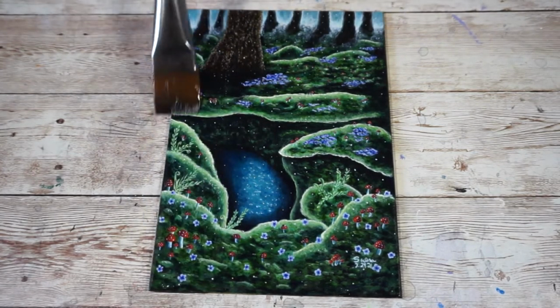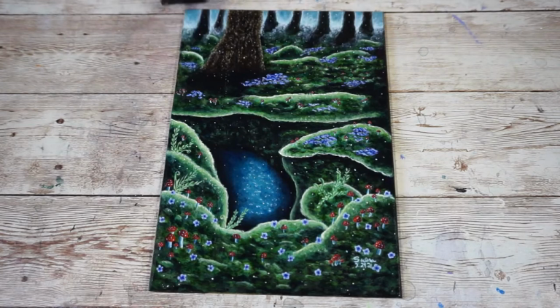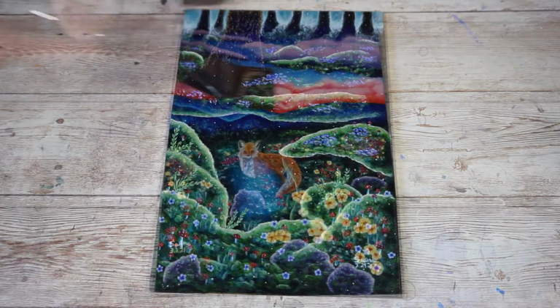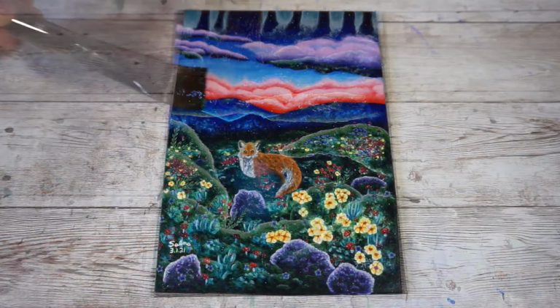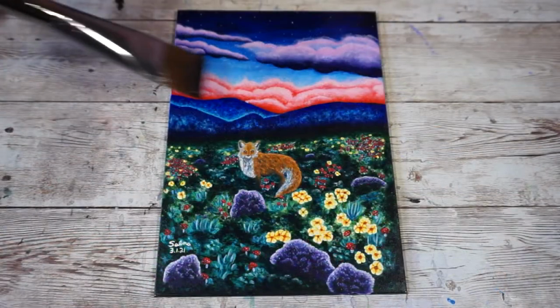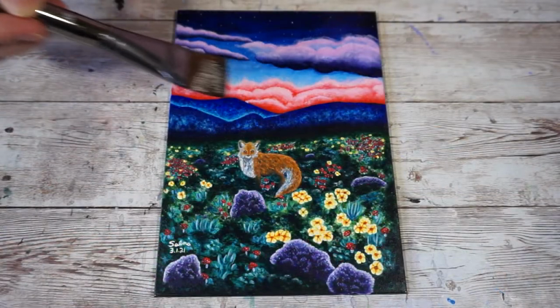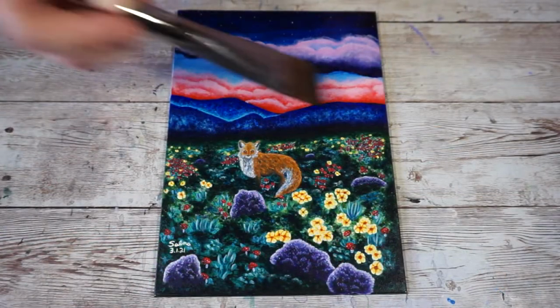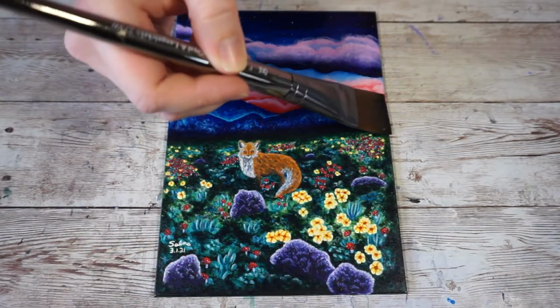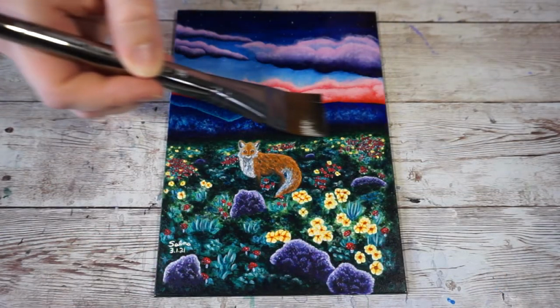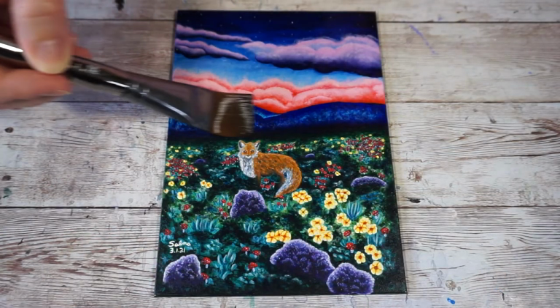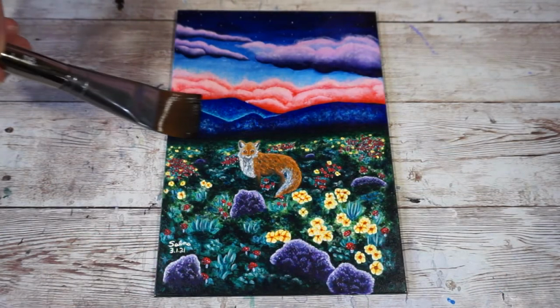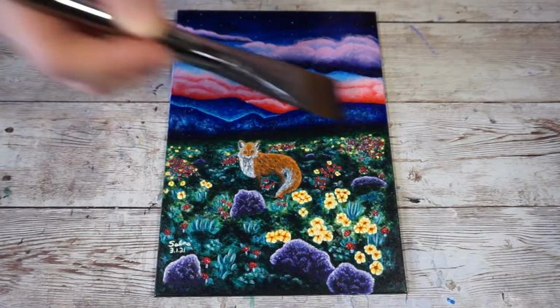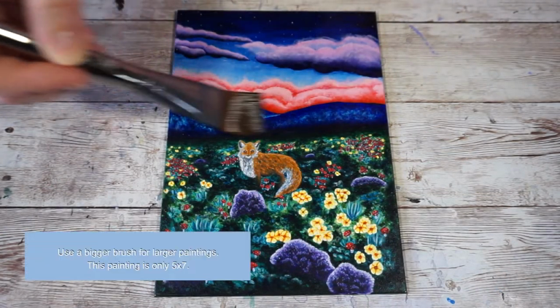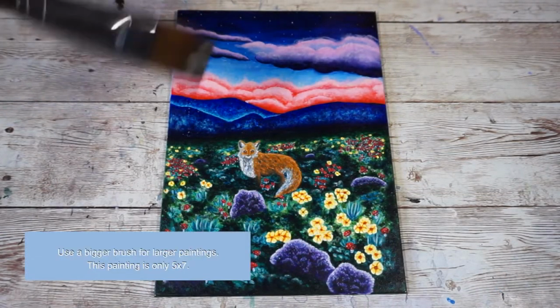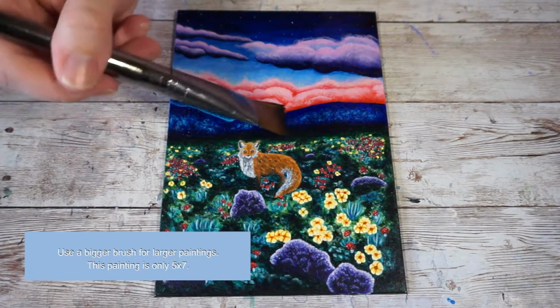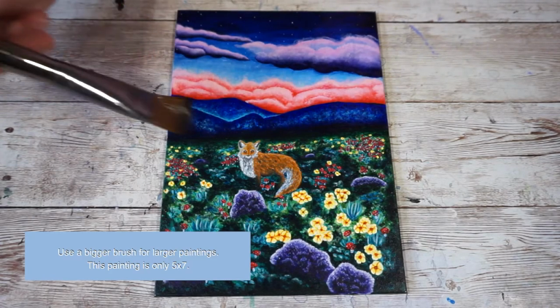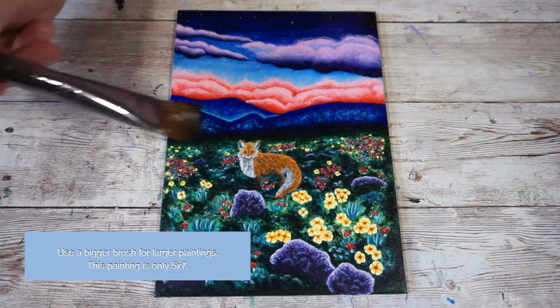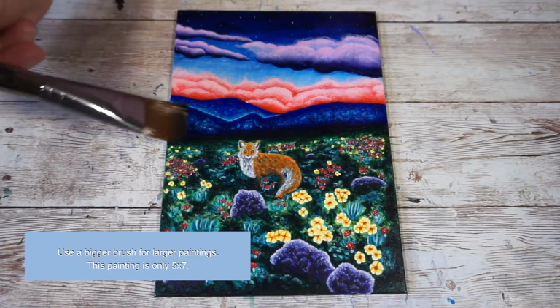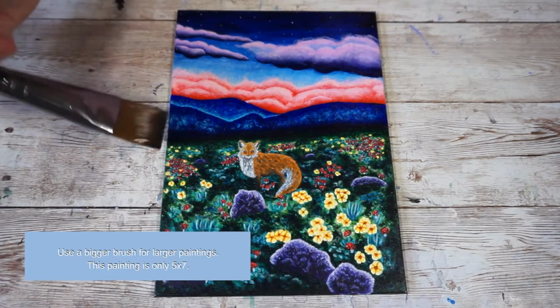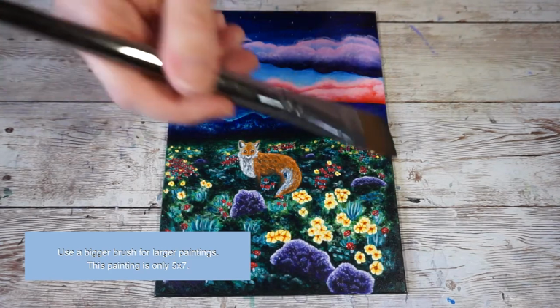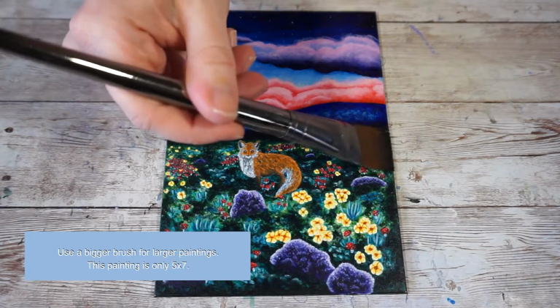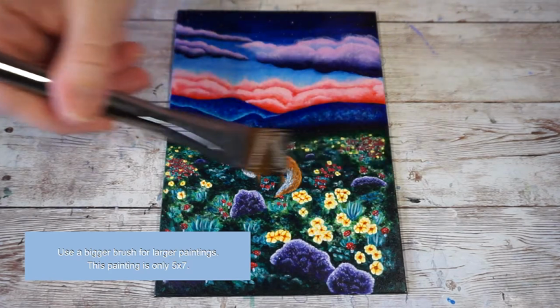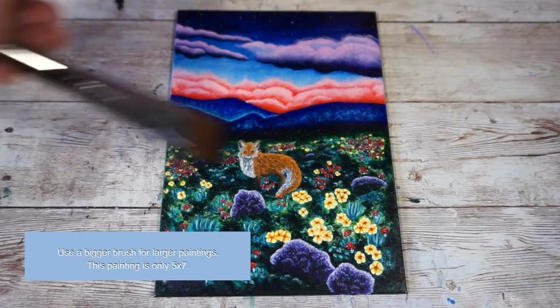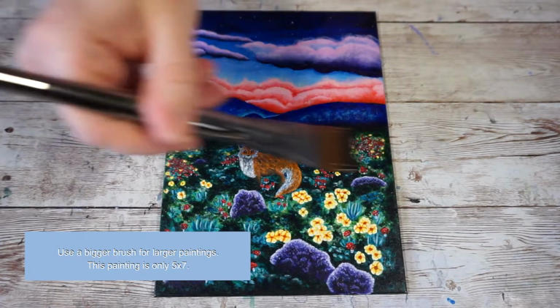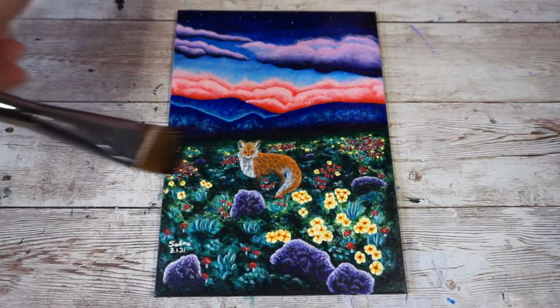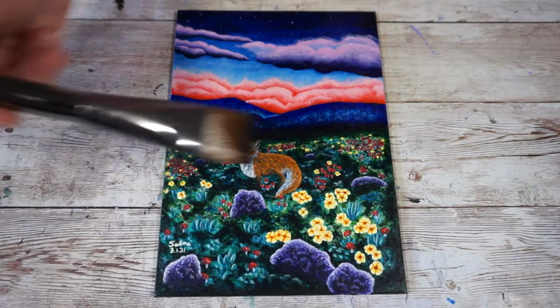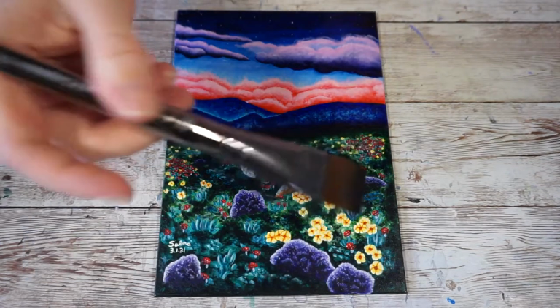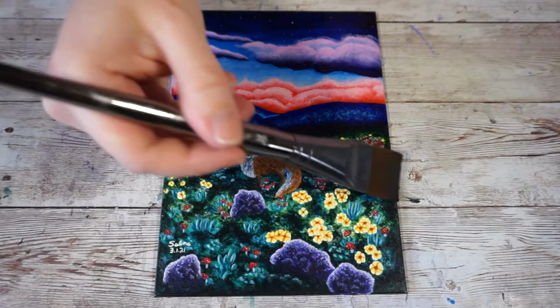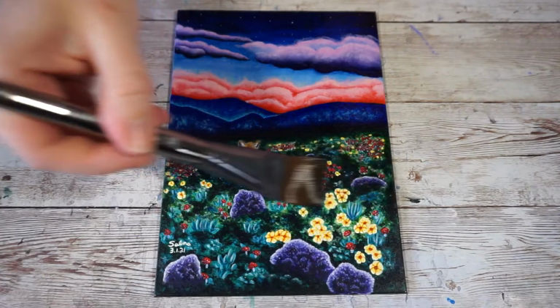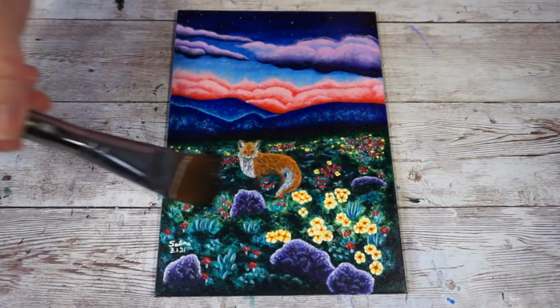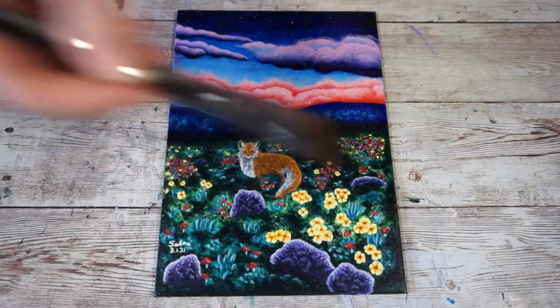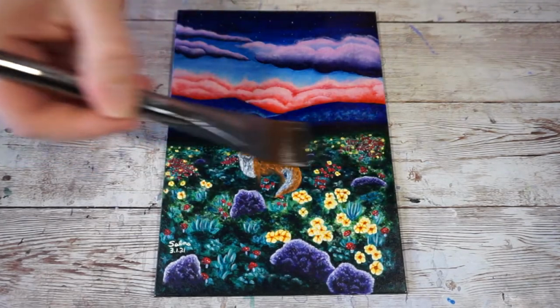After varnishing, if there's anything on the surface of your painting such as a brush hair or maybe a fiber from the carpet, you can just use the side of your brush to lift it up or a pair of tweezers. I prefer tweezers.